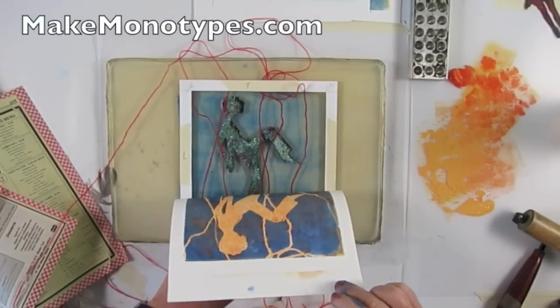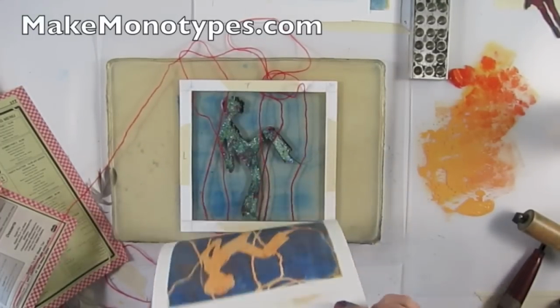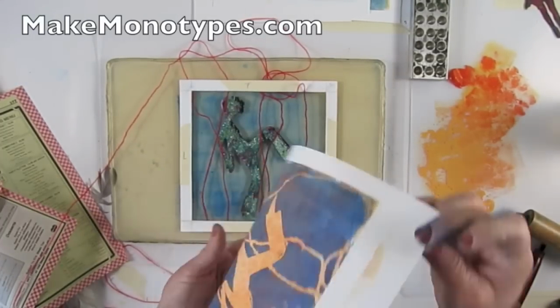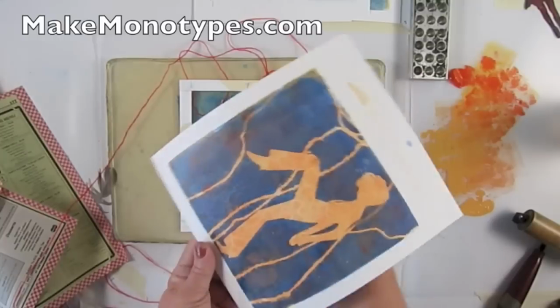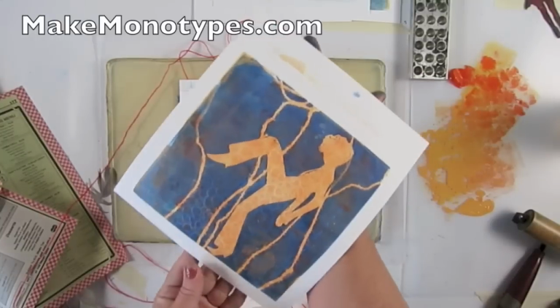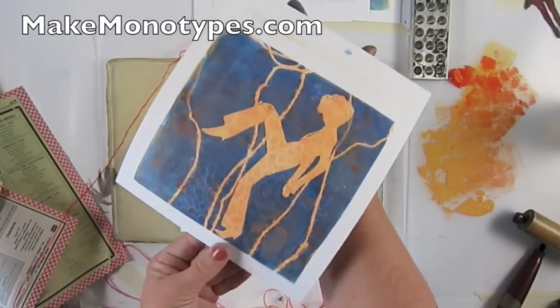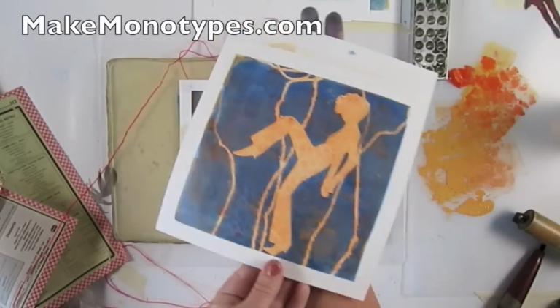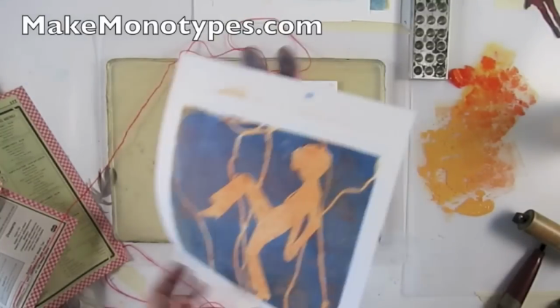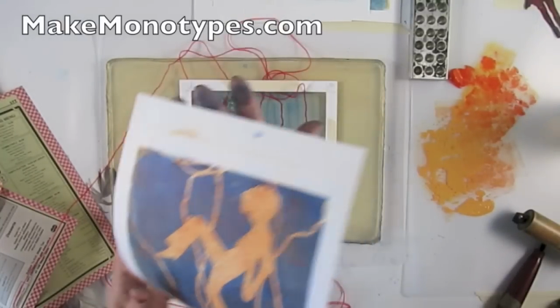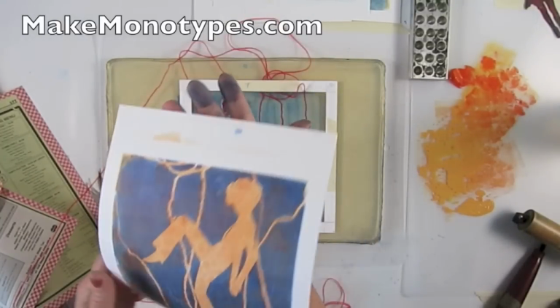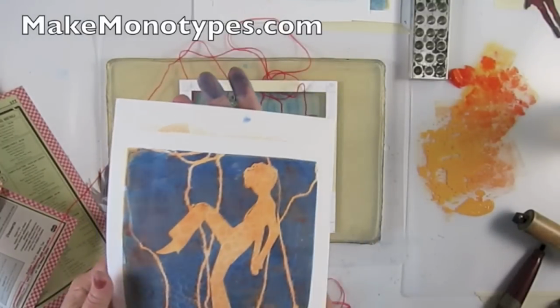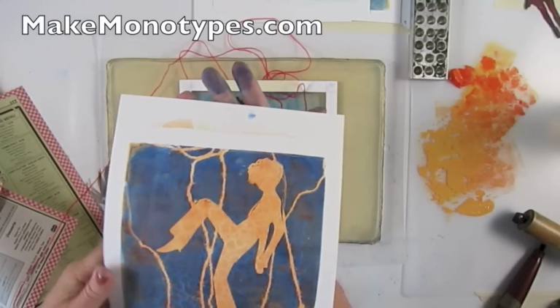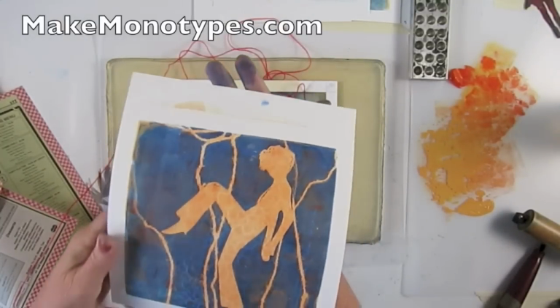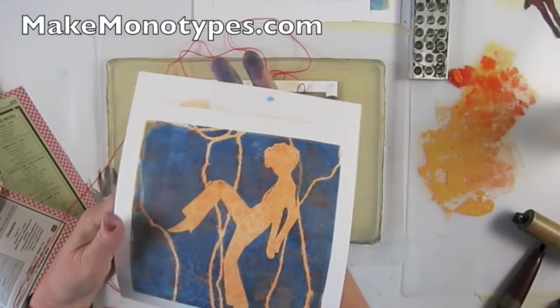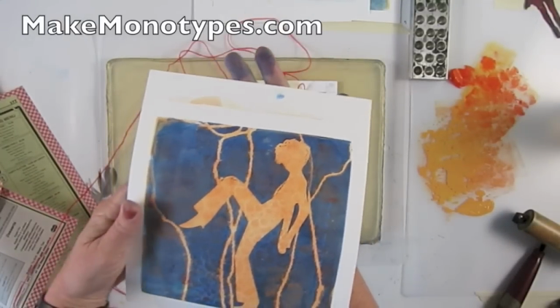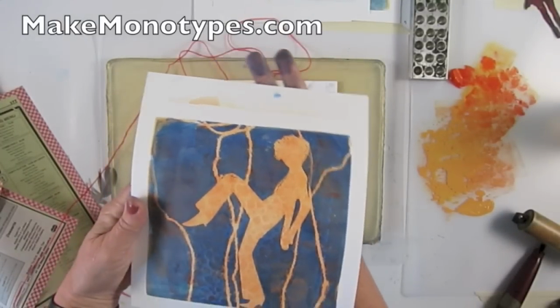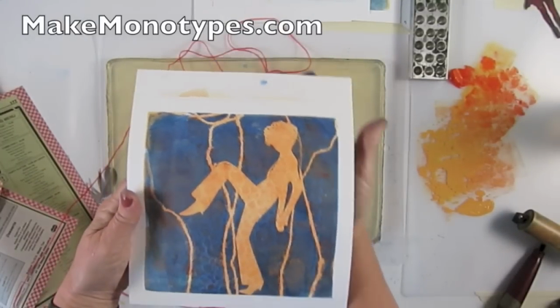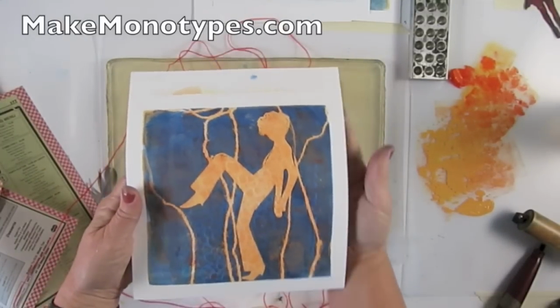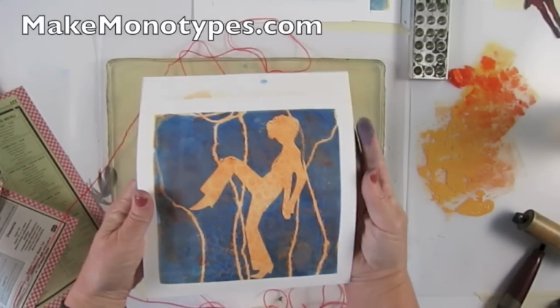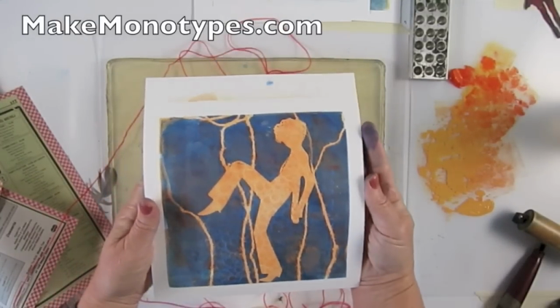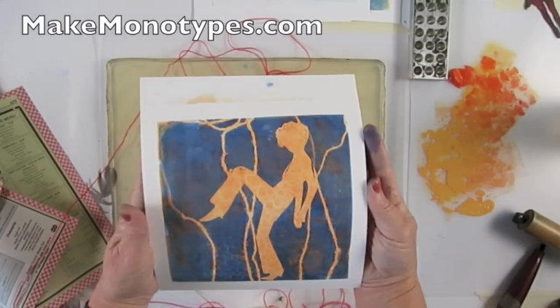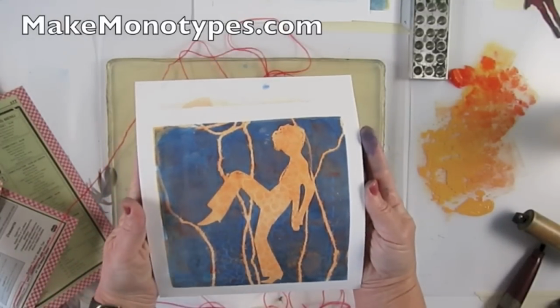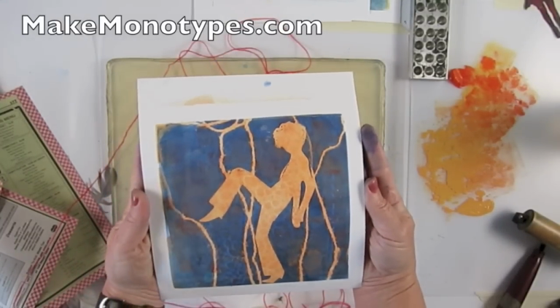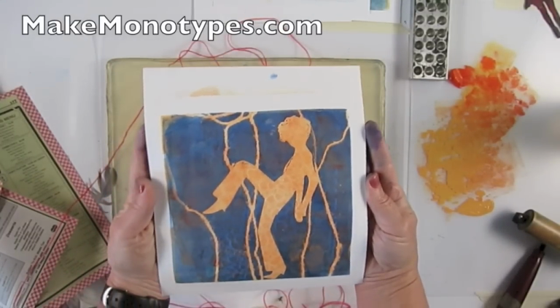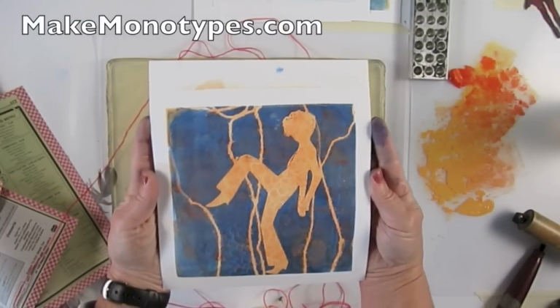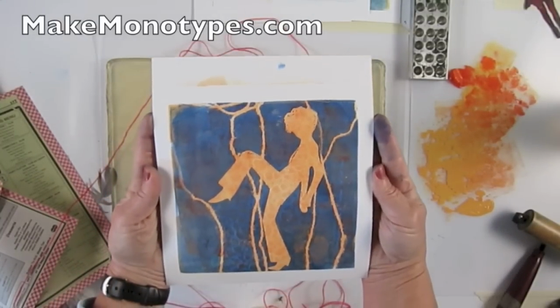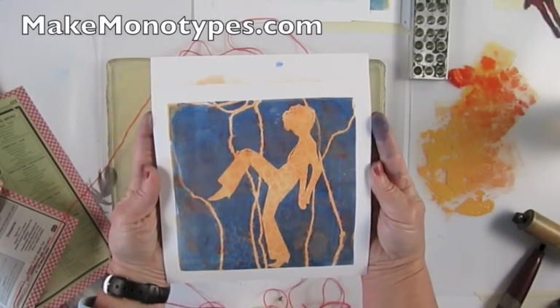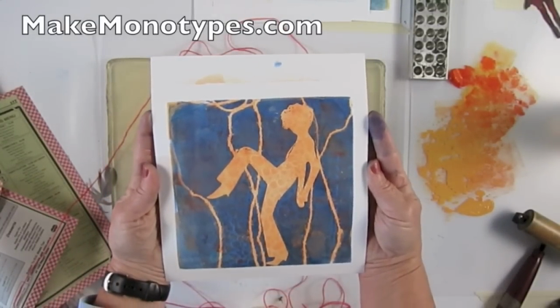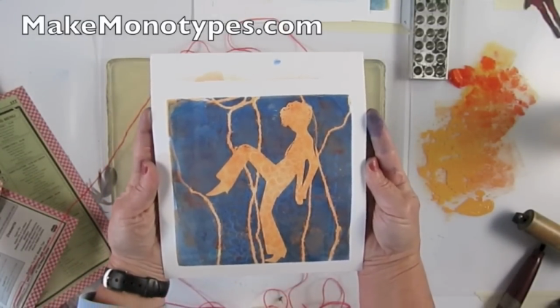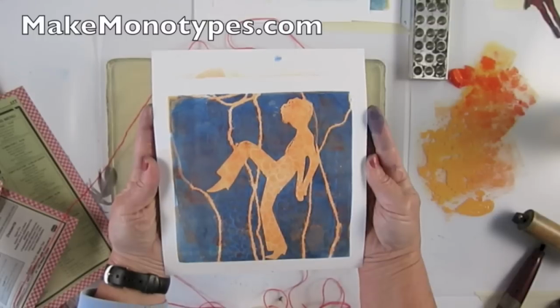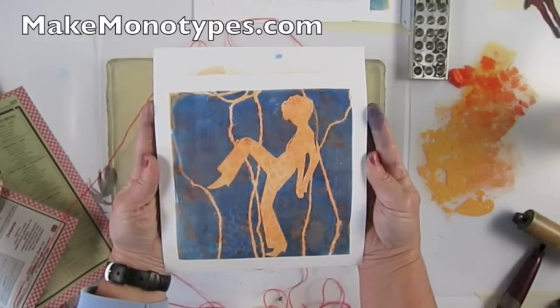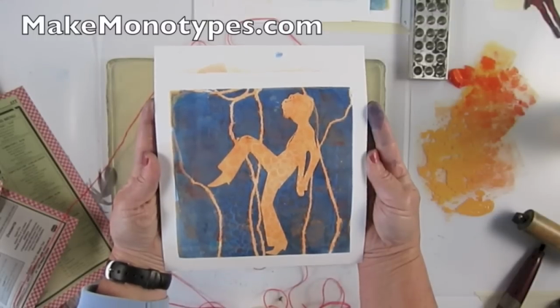So this is what I call a shape print. It's the silhouette that's created by the masking stencils that you use.